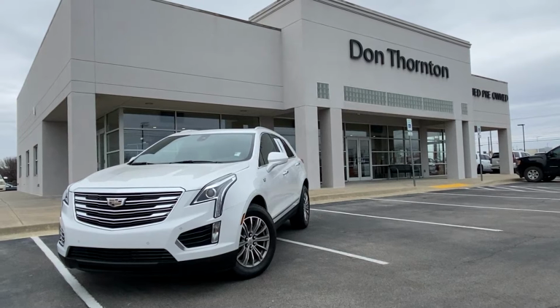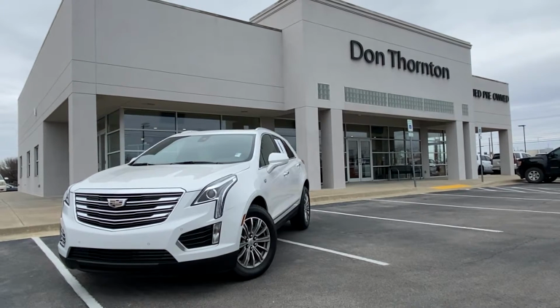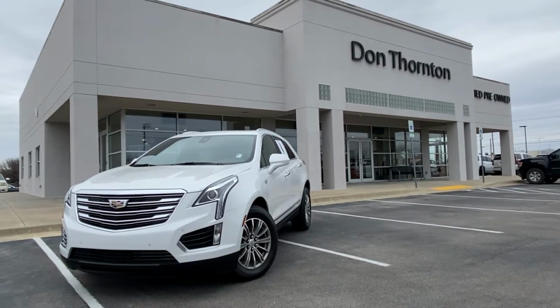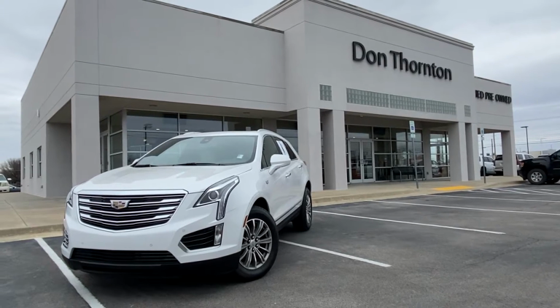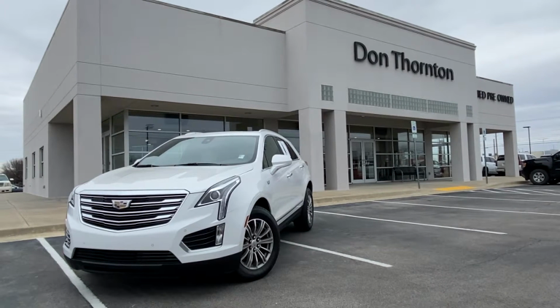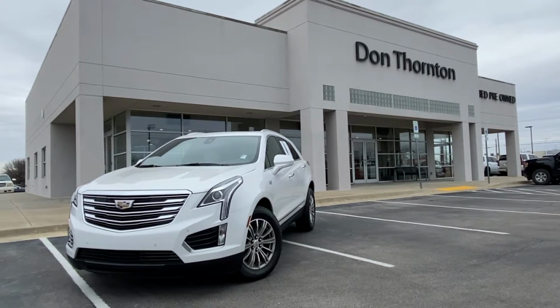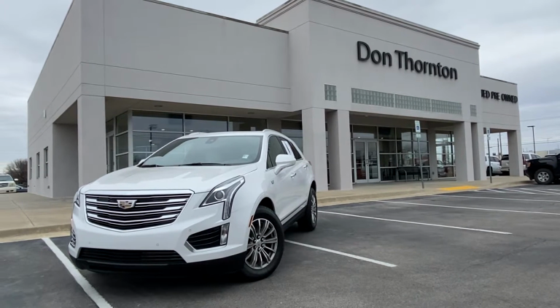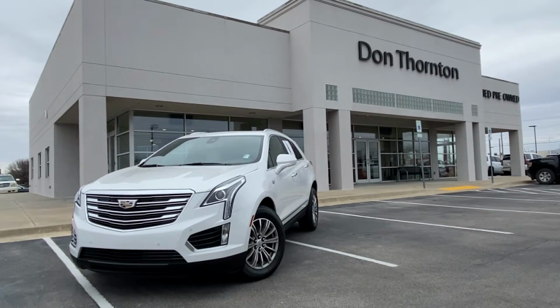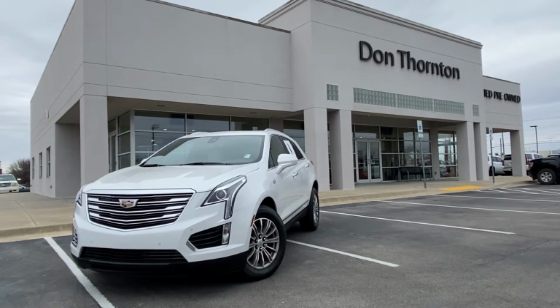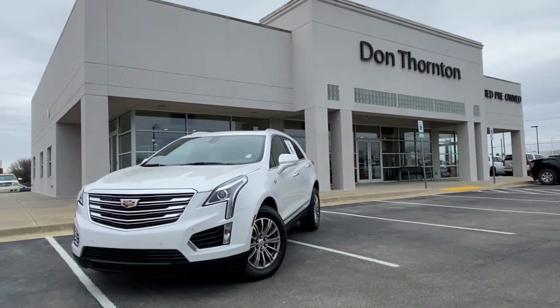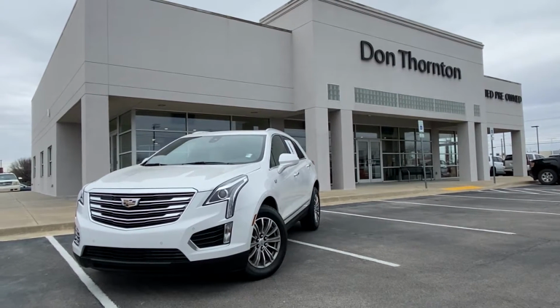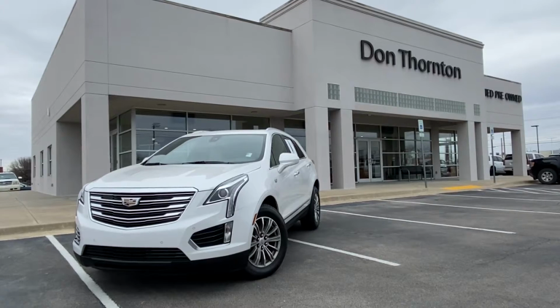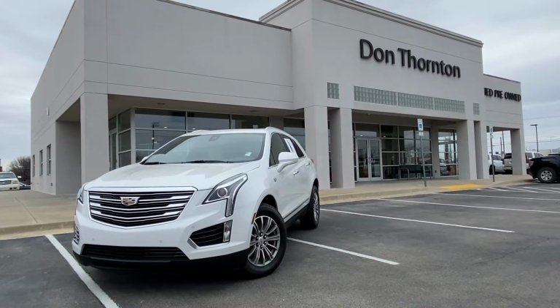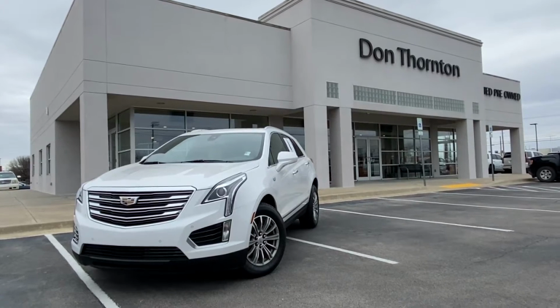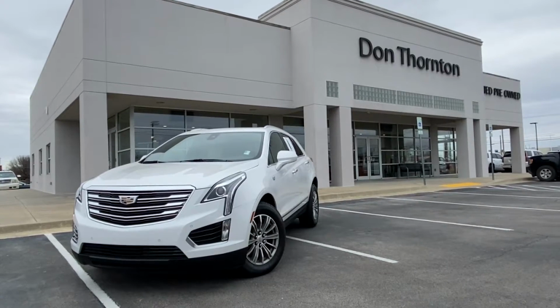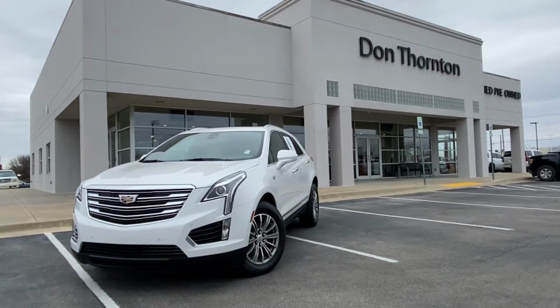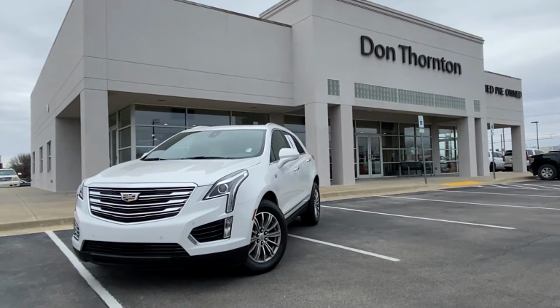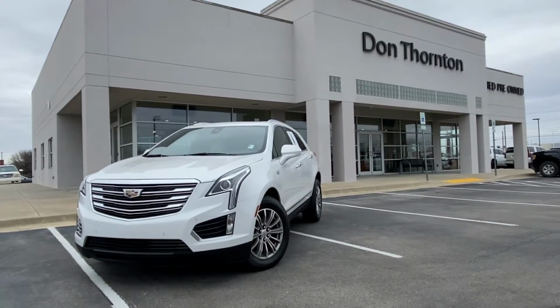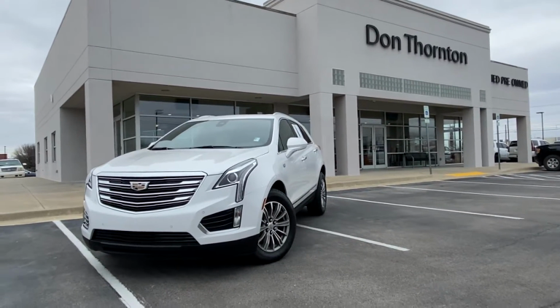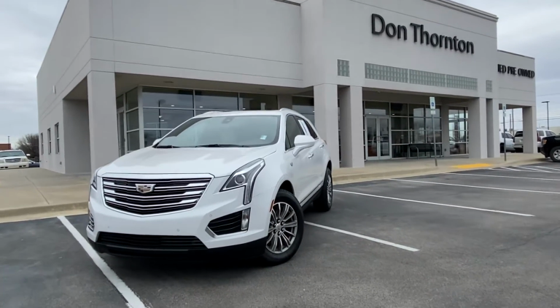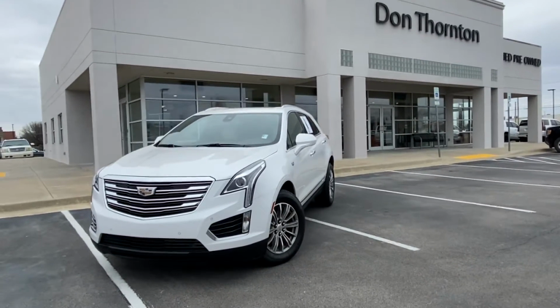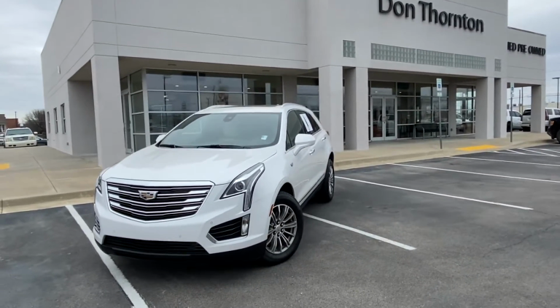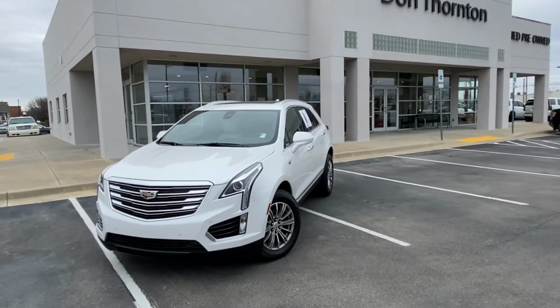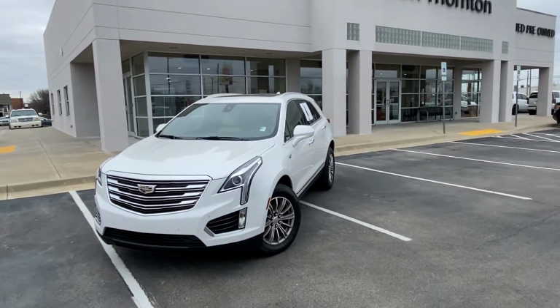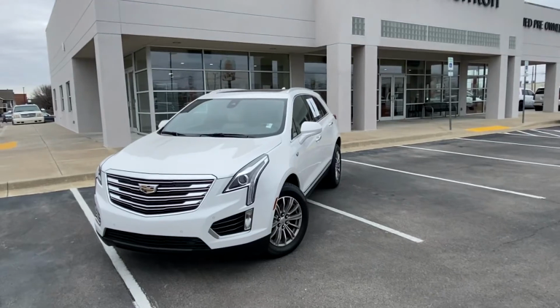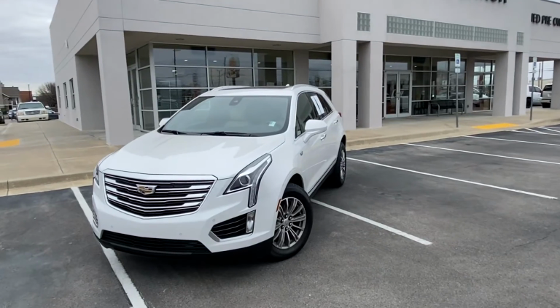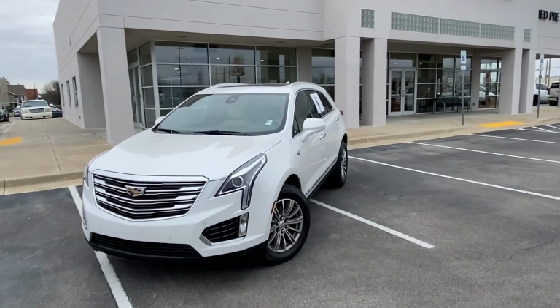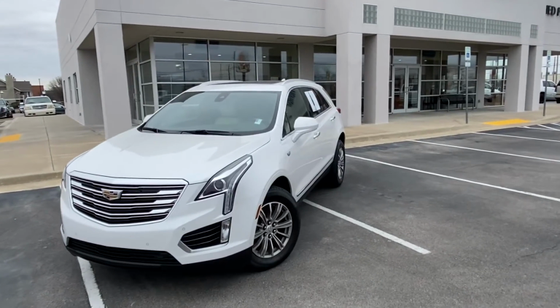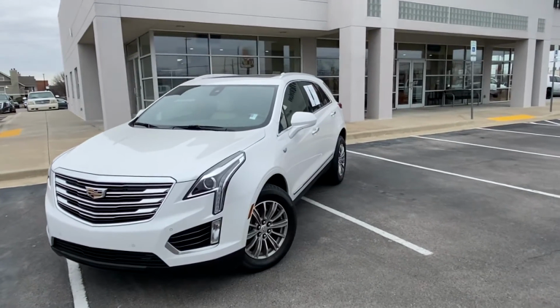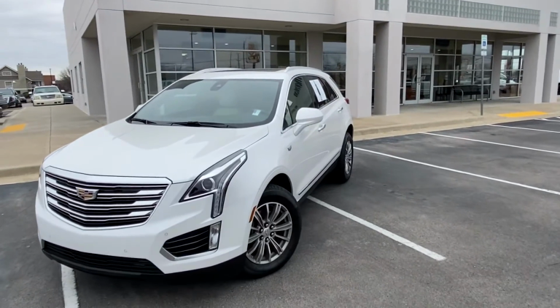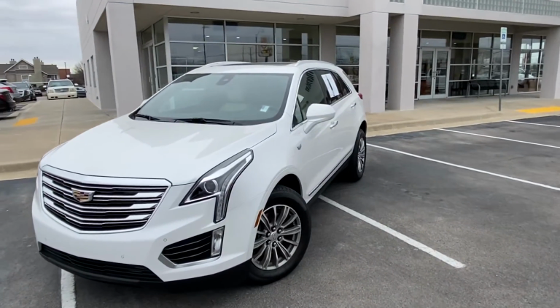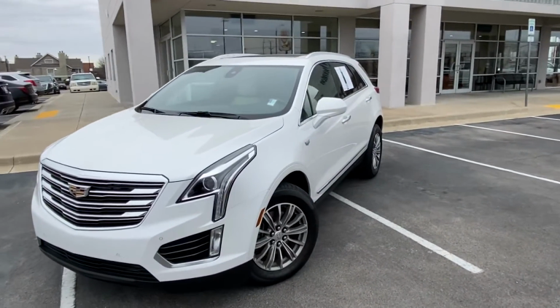Hi there, good morning. This is Gregor at Don Thornton Cadillac. Thank you for your inquiry on this Cadillac XT5 in white with light beige interior. And as promised, this is the walk-around video for you.